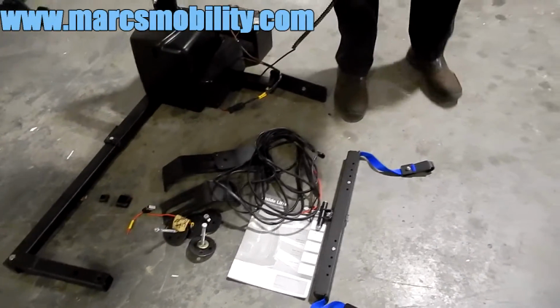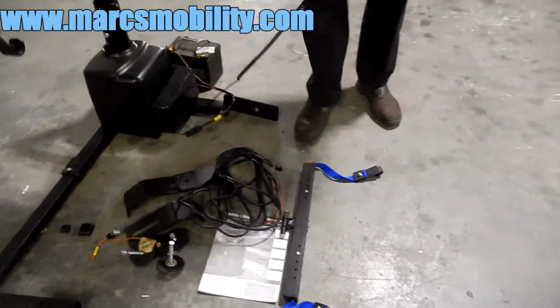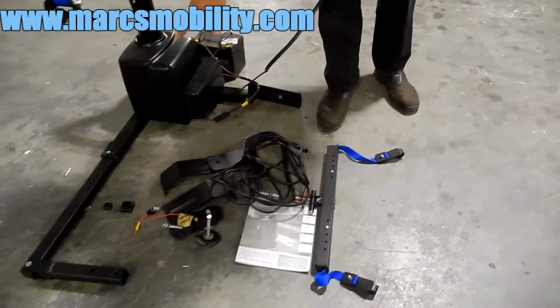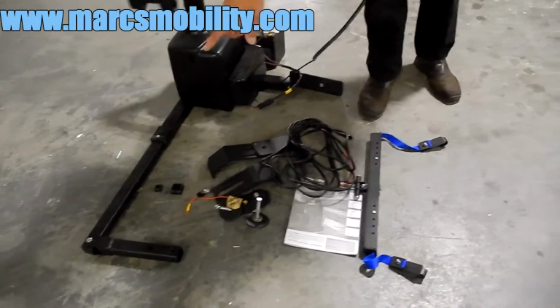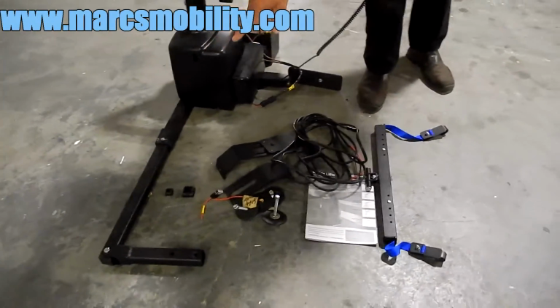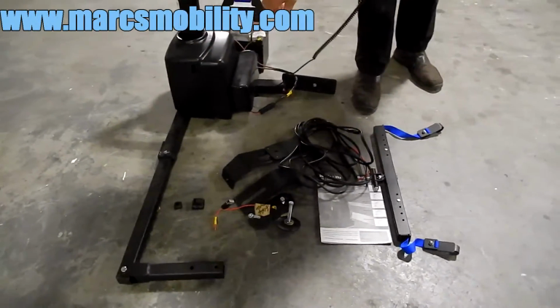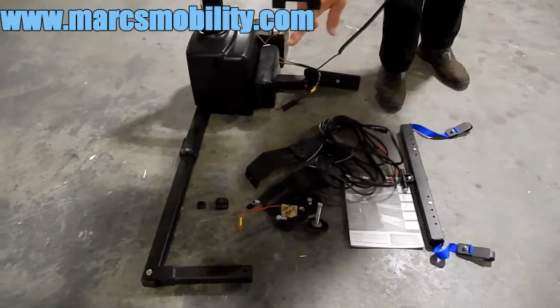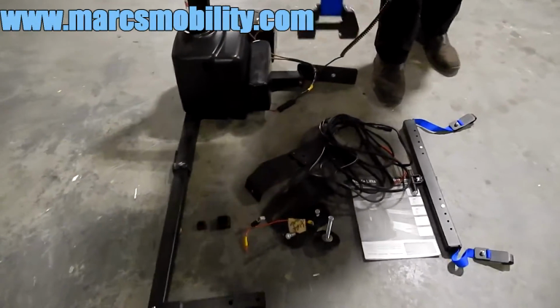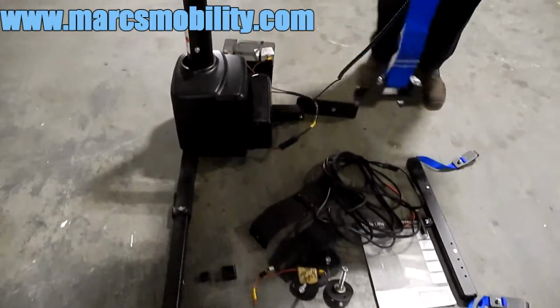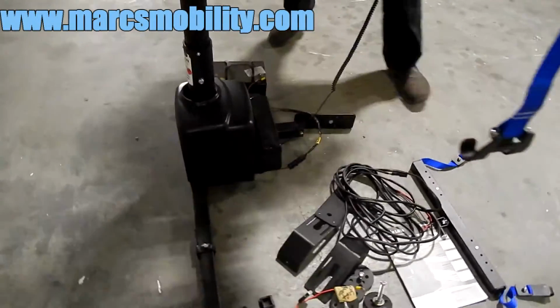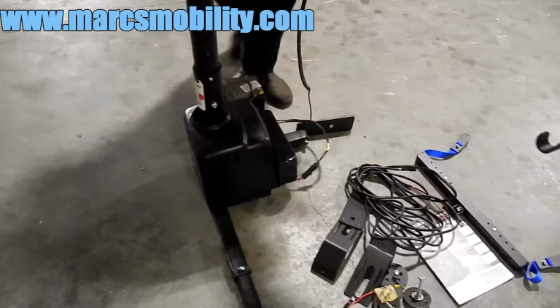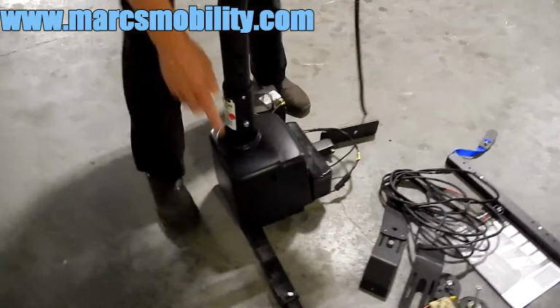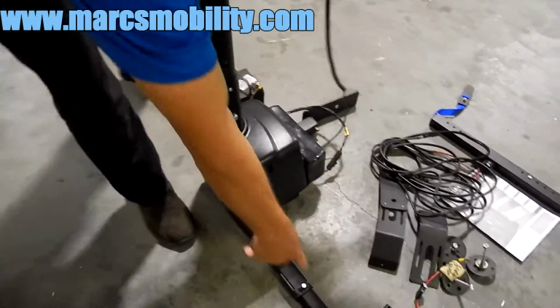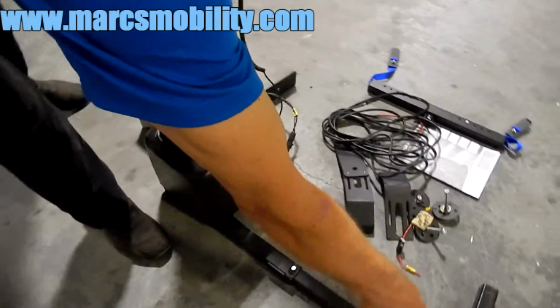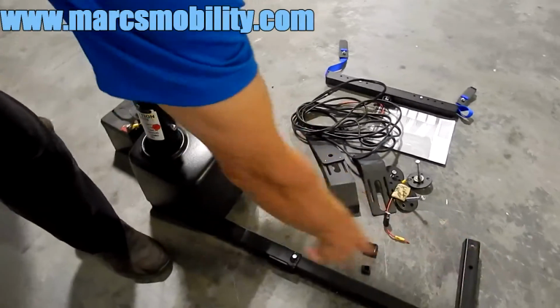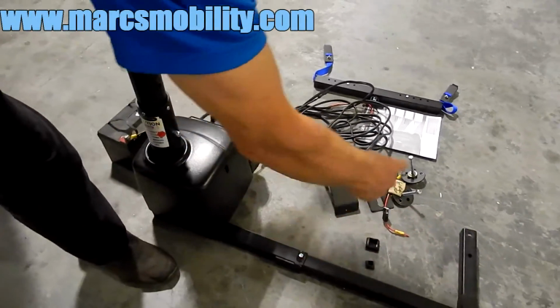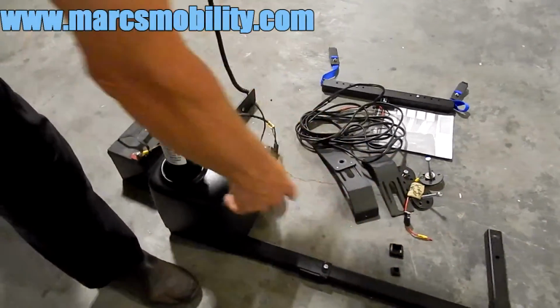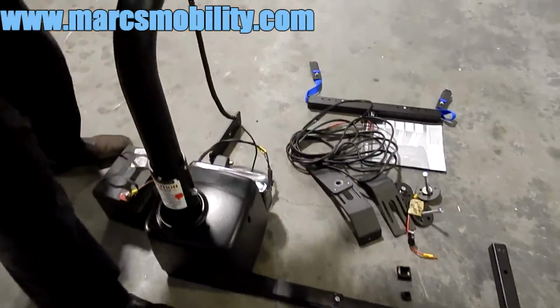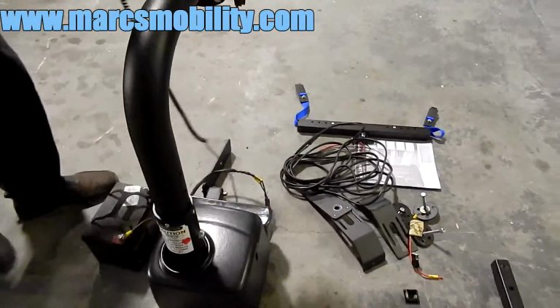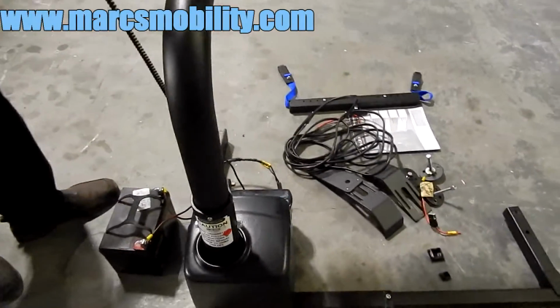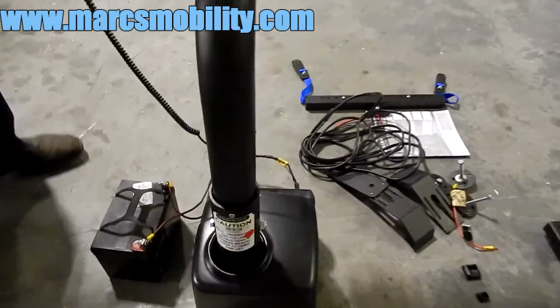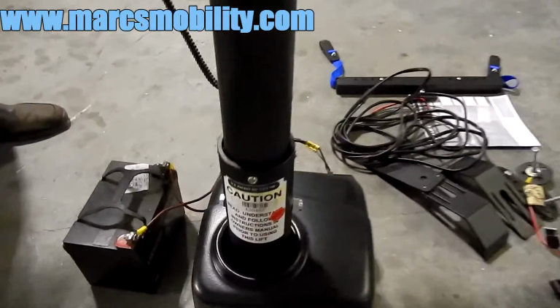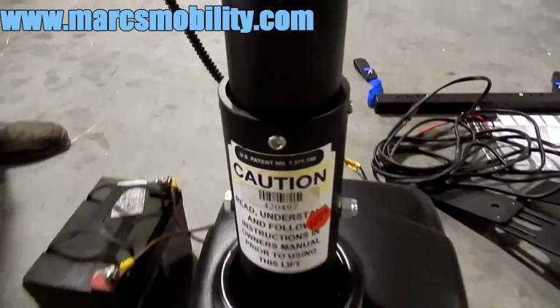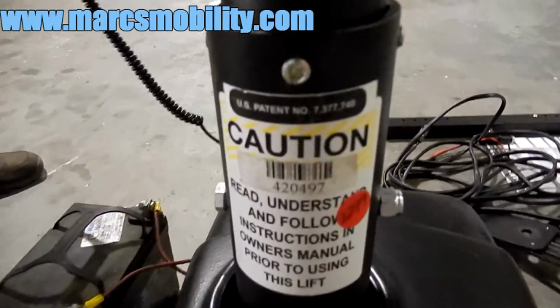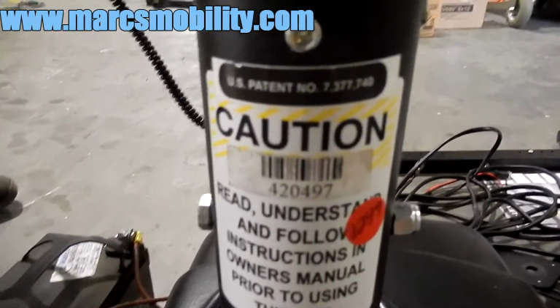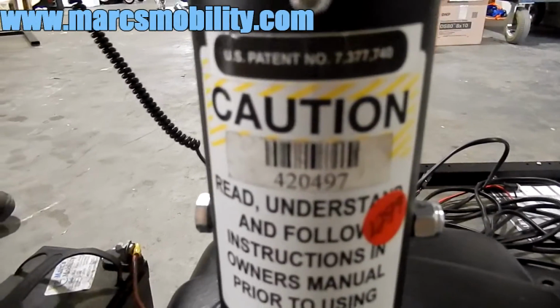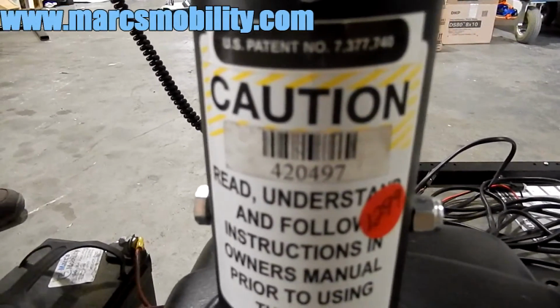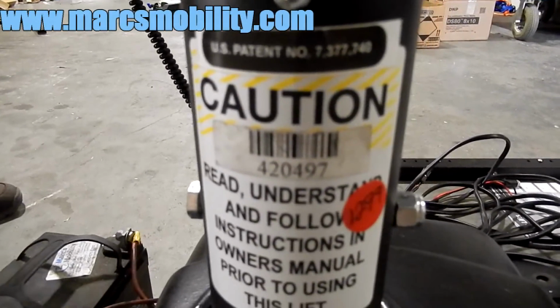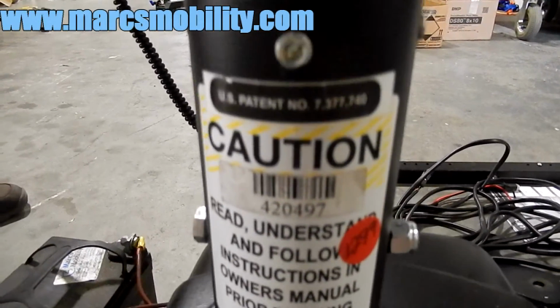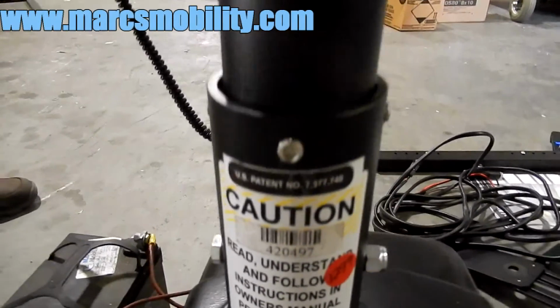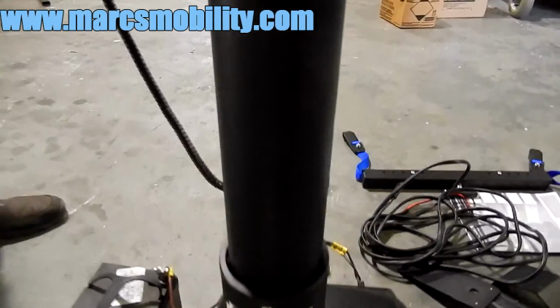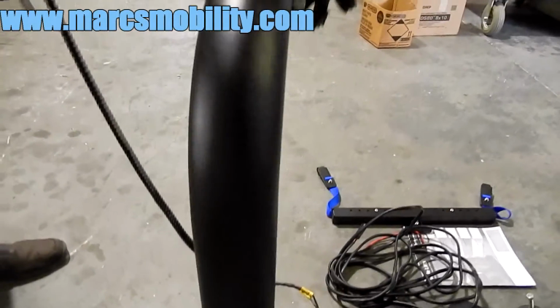It has the extra bars on the legs already — they can be removed, extended out, or cut in half depending on what vehicle you're putting it in. As I said, this lift is ready to go and it's in almost new condition.